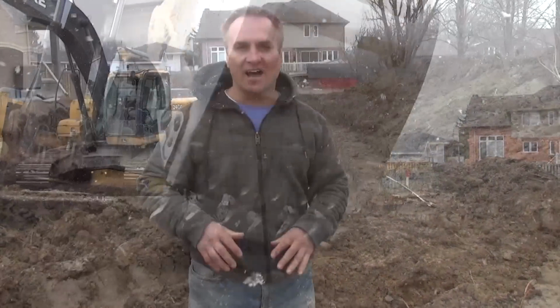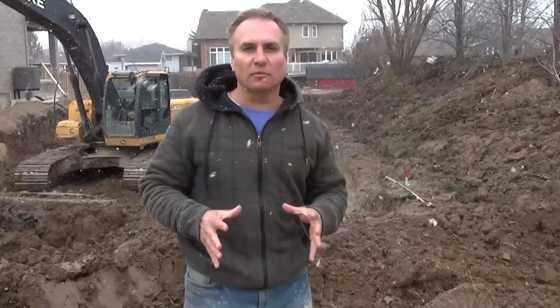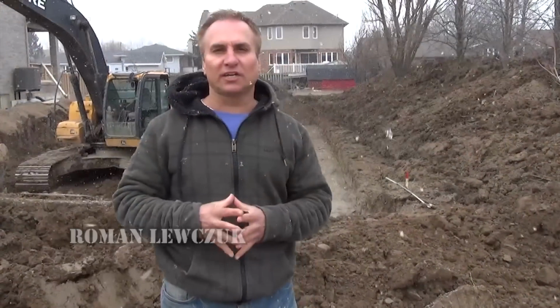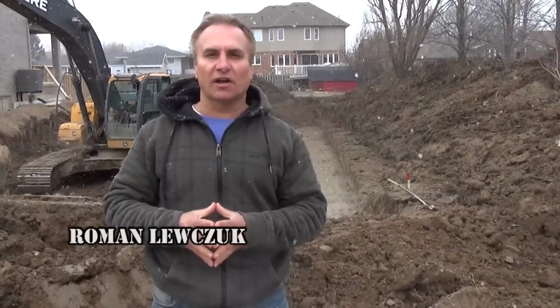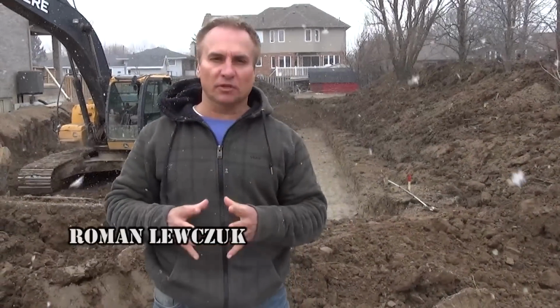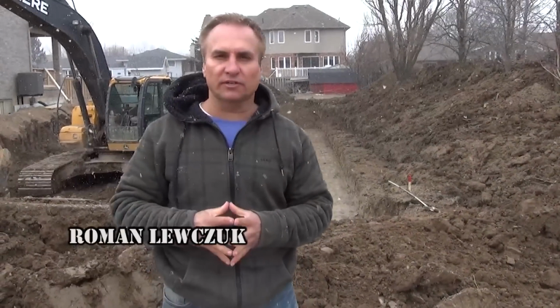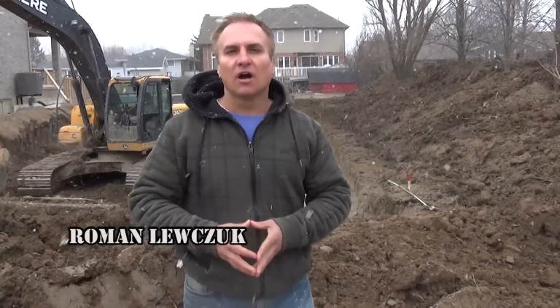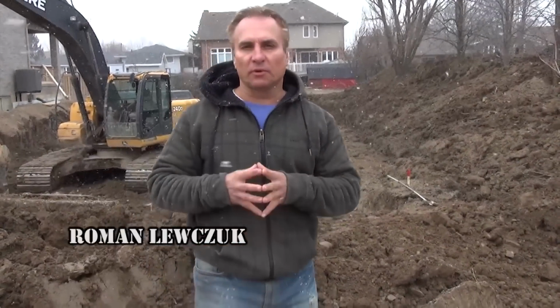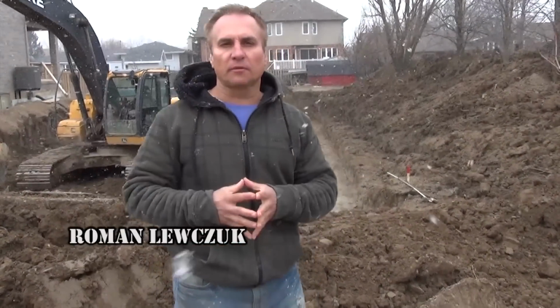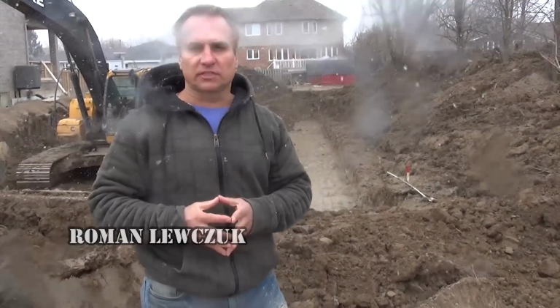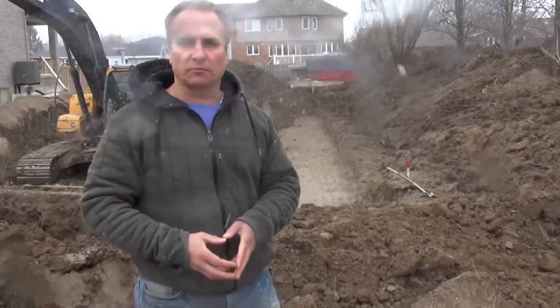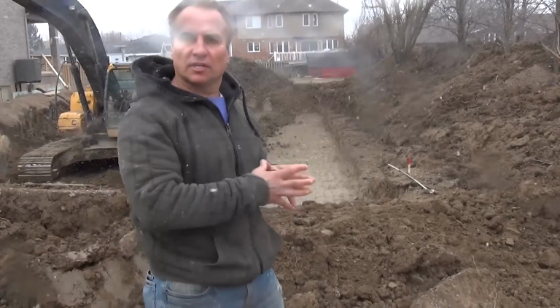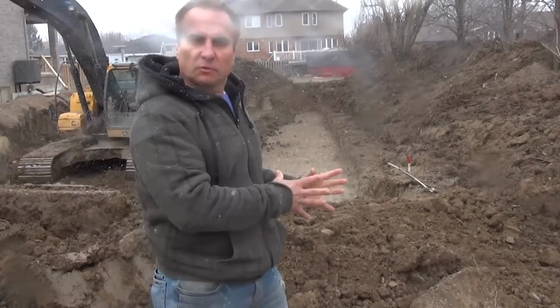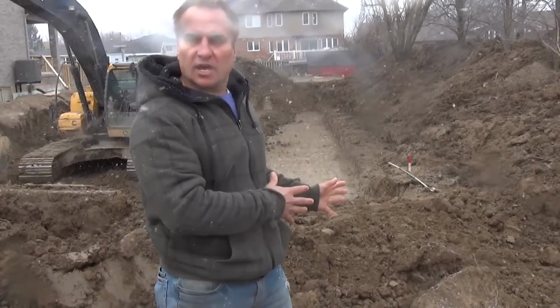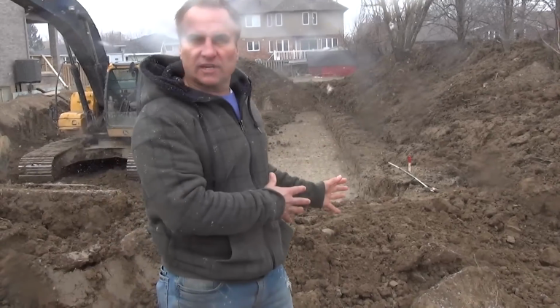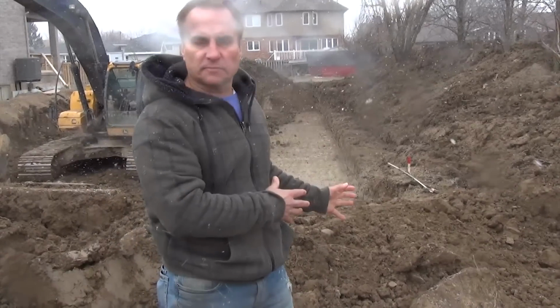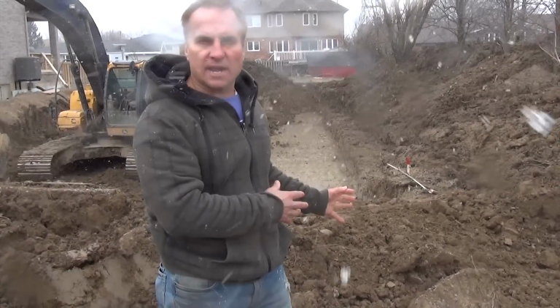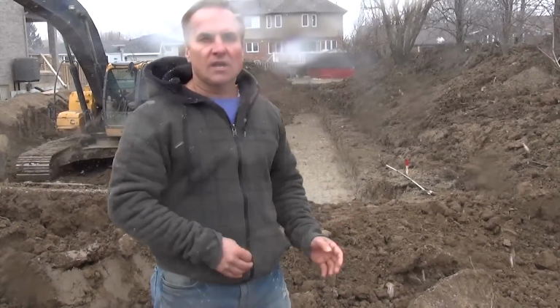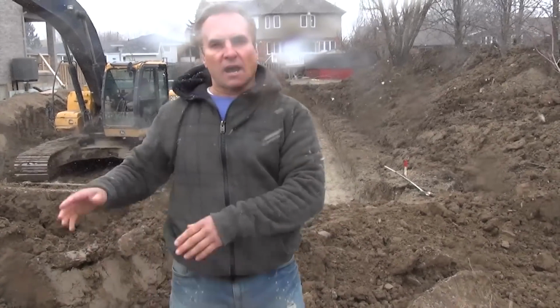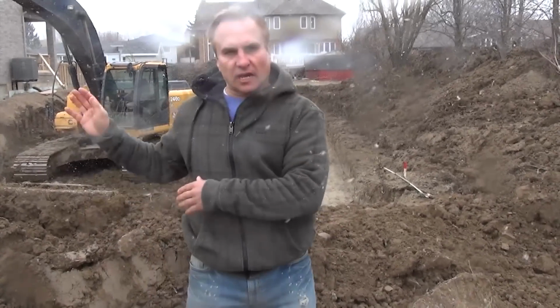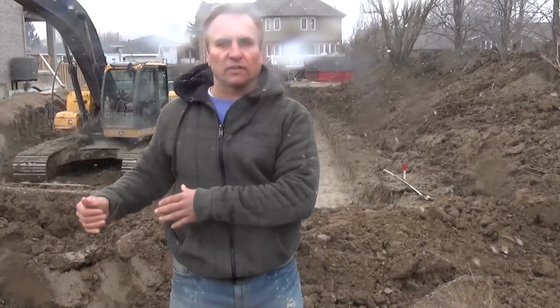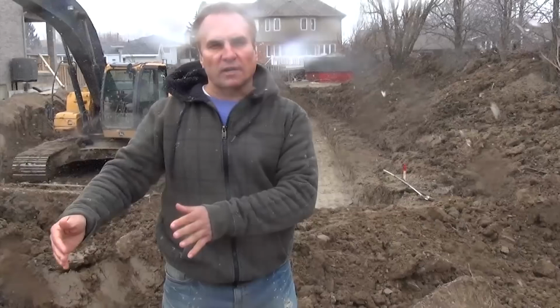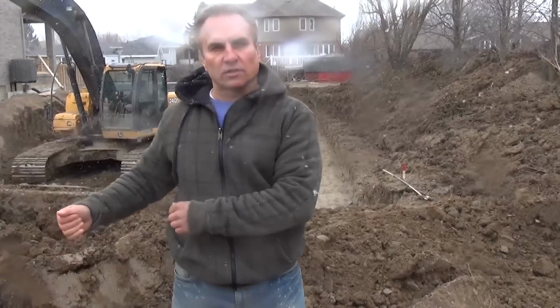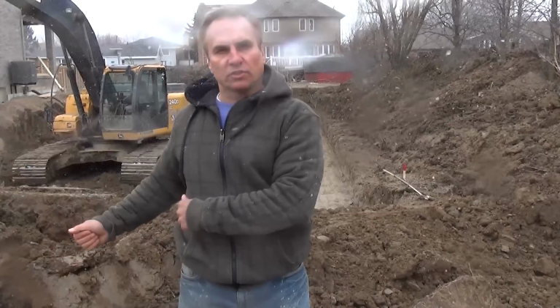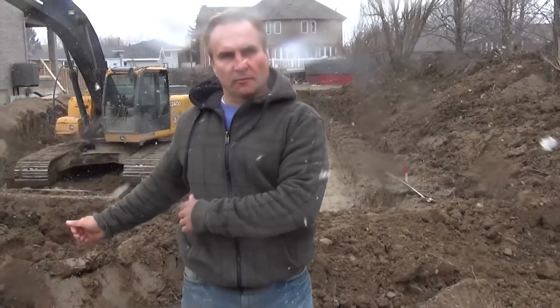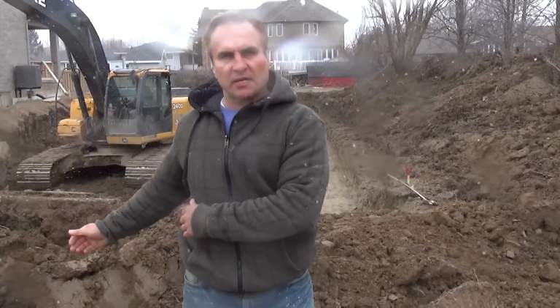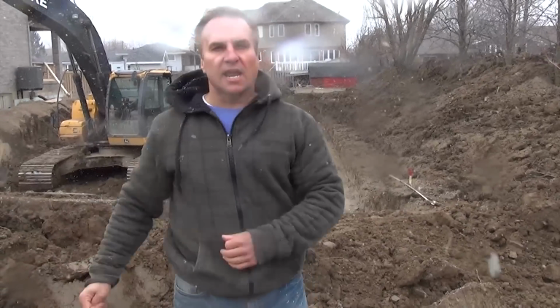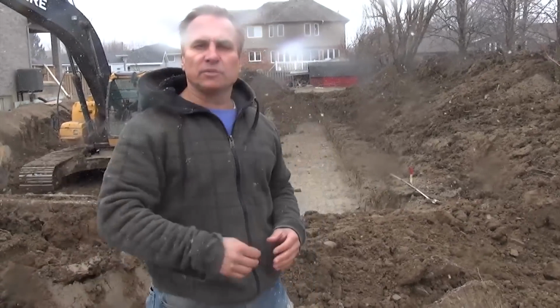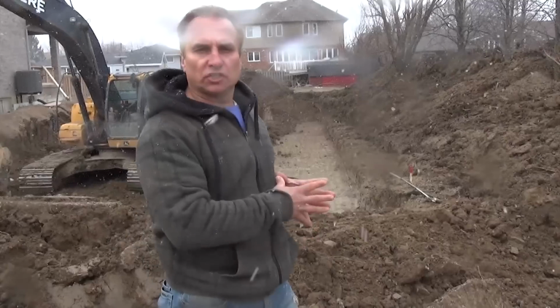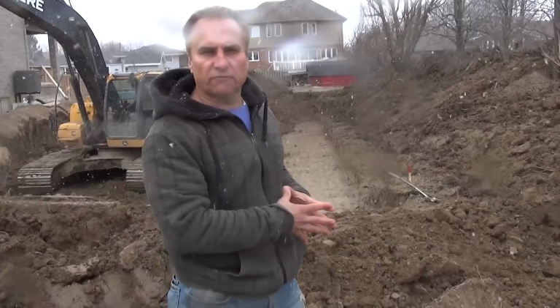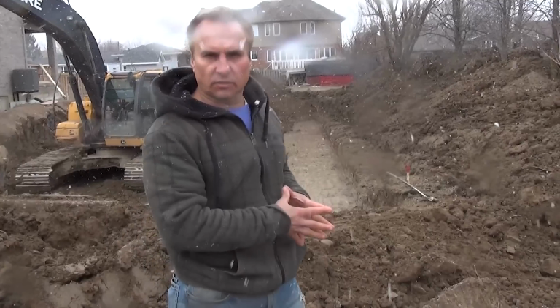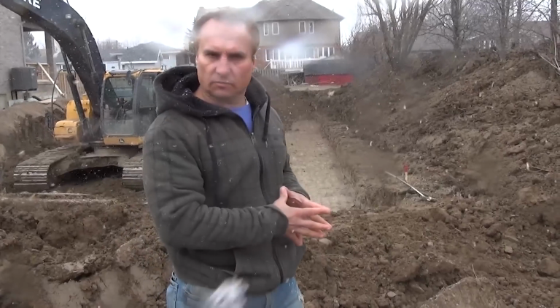Hi, Roman Luchuk here on the 'How to Build a House' series. We're down at the building site and we're just excavating the basement right now. The excavator has brought in the water and sewers into the basement and now he's just finishing off digging the rest of the basement.